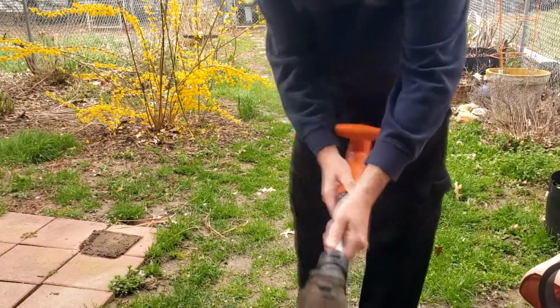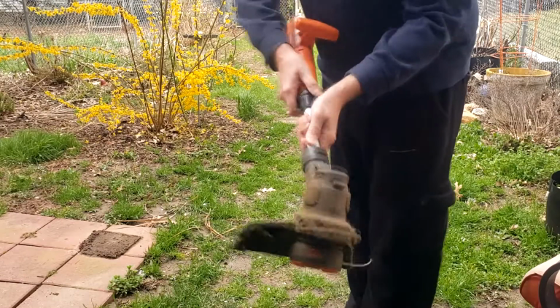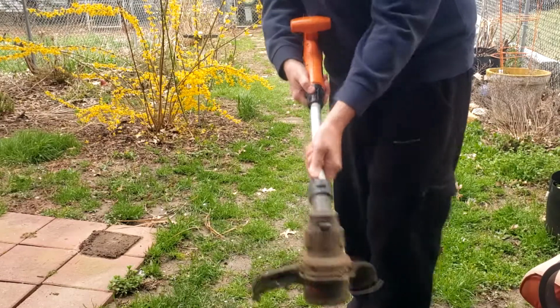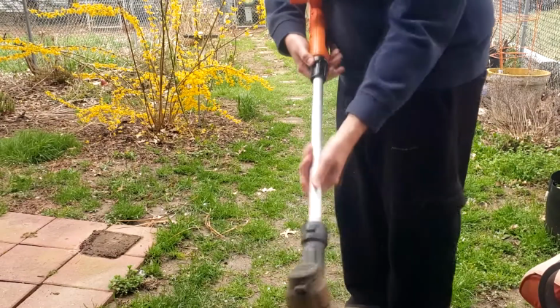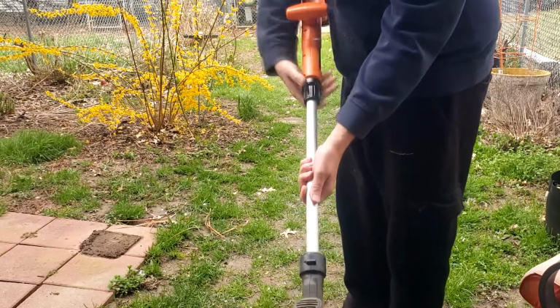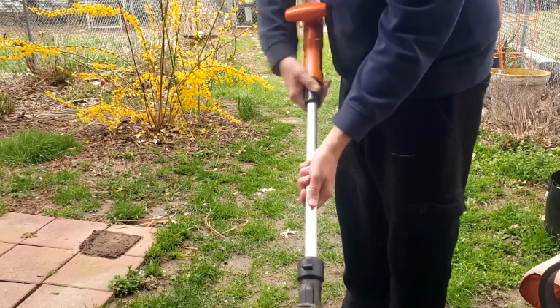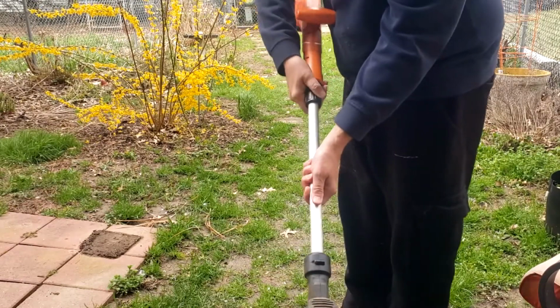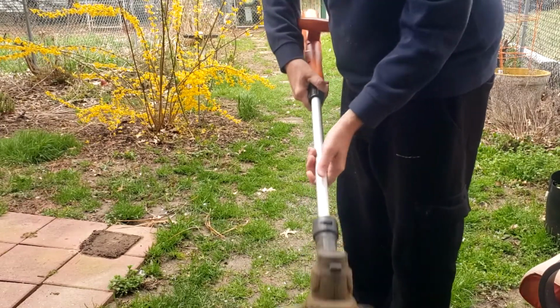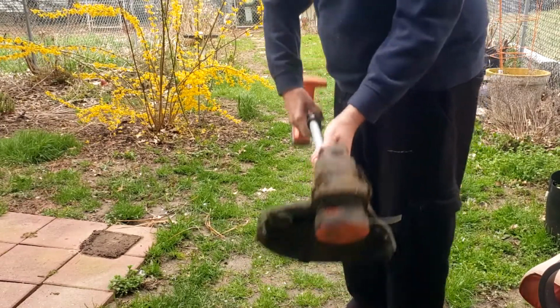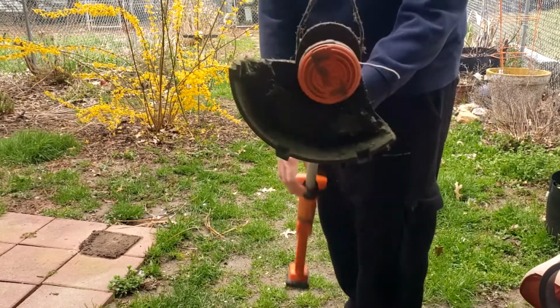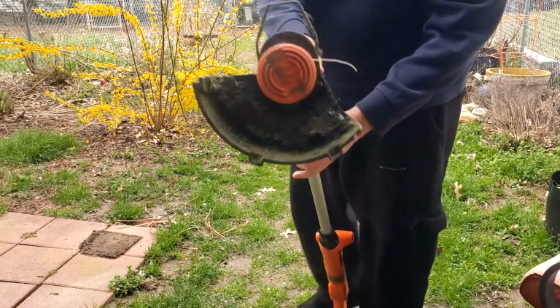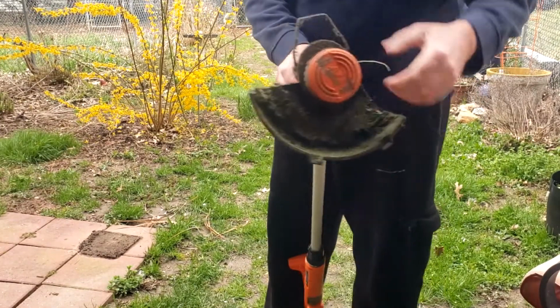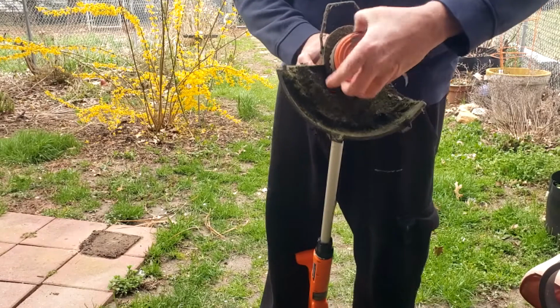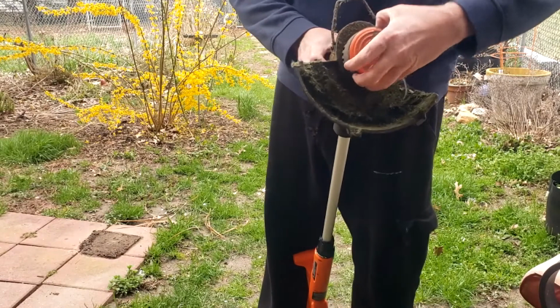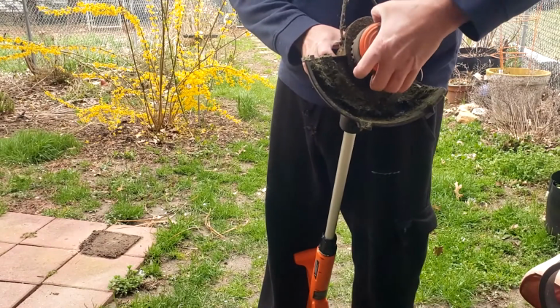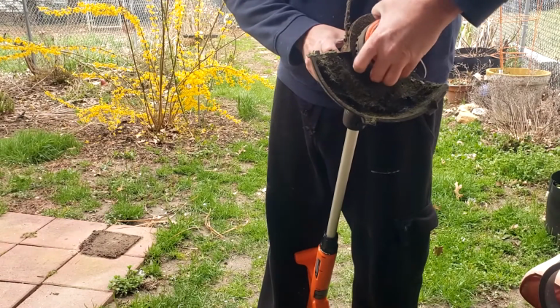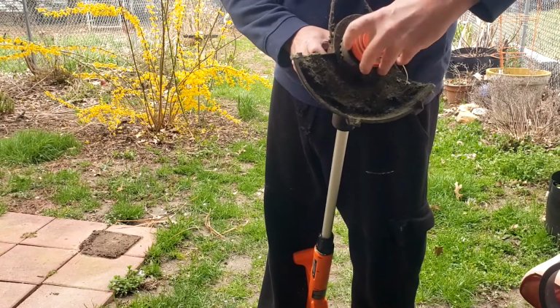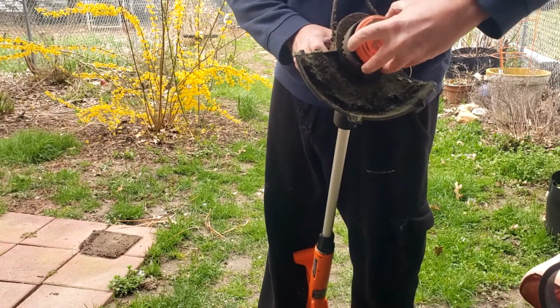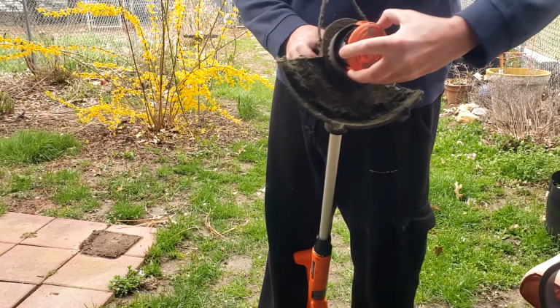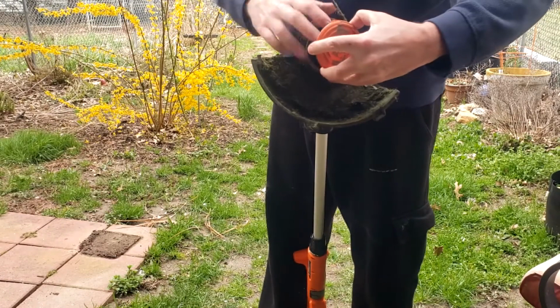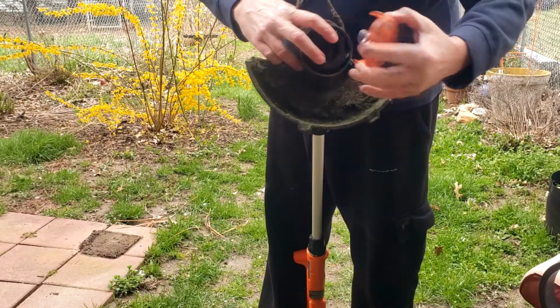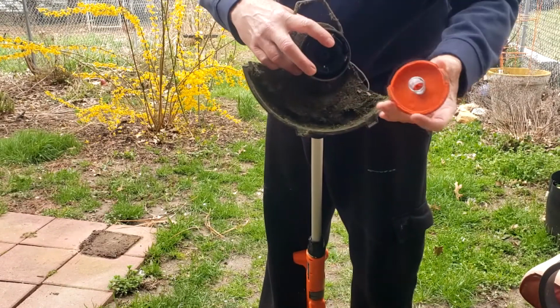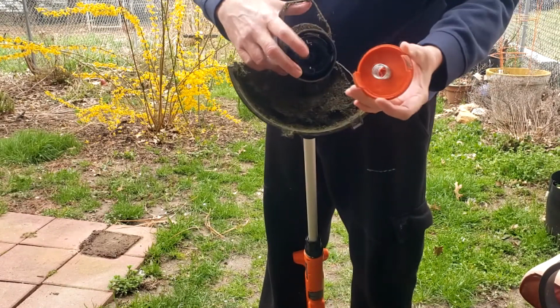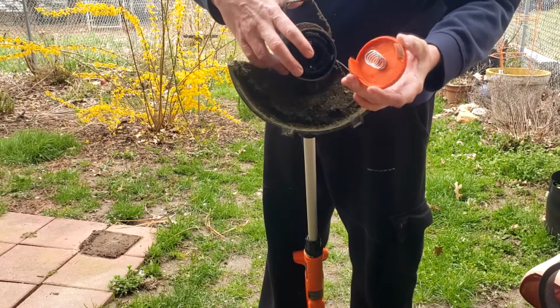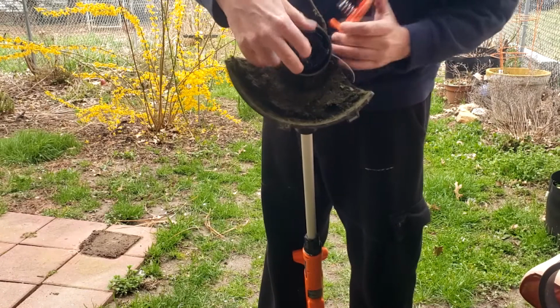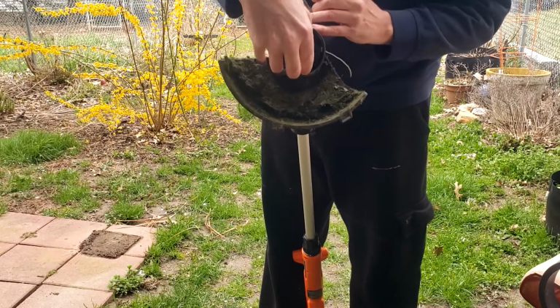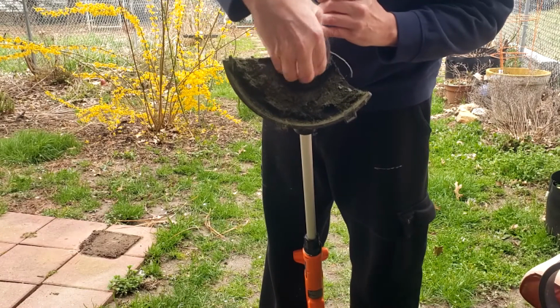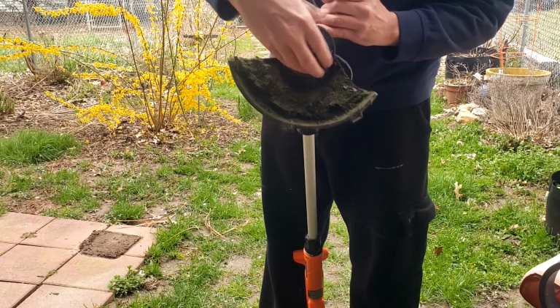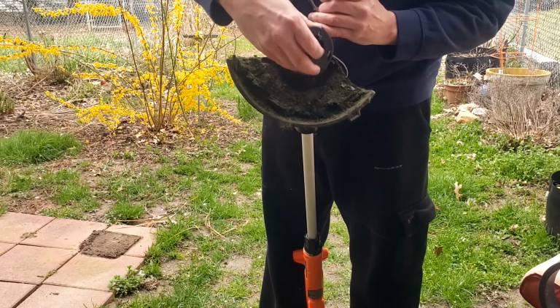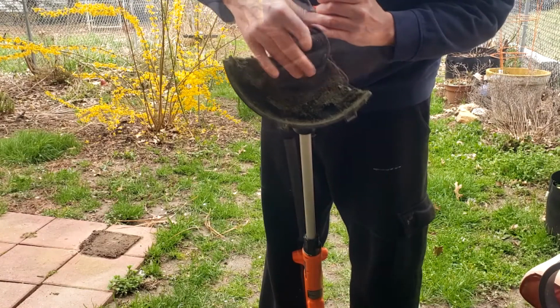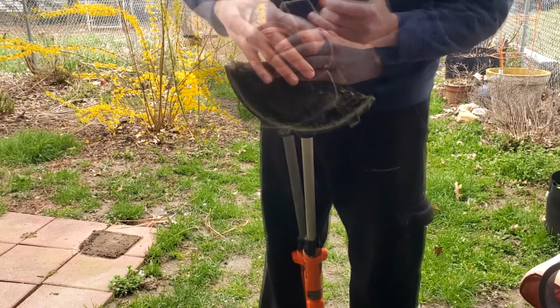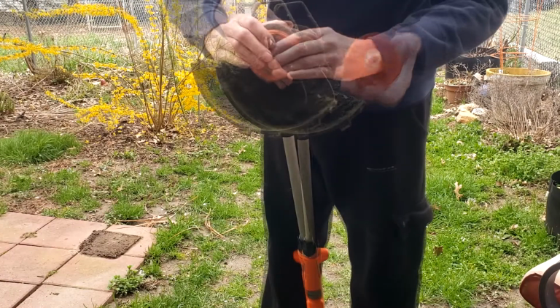It's easy to extend for all different heights, and when the time comes to change the reel out, it's pretty easy to do. You just have two clips — you pull it off, pull the old reel out, put the new one in, feed it back on, and you are good to go.